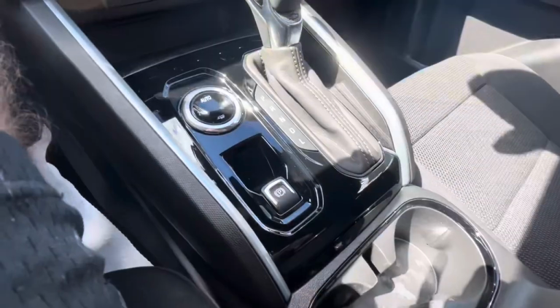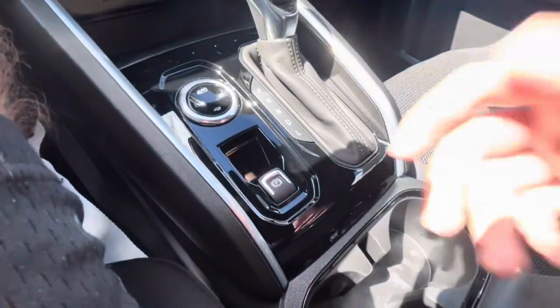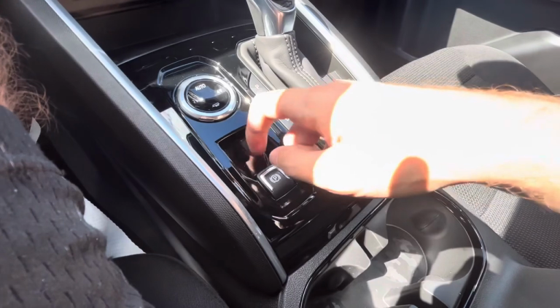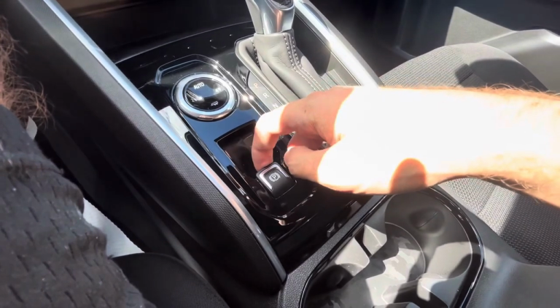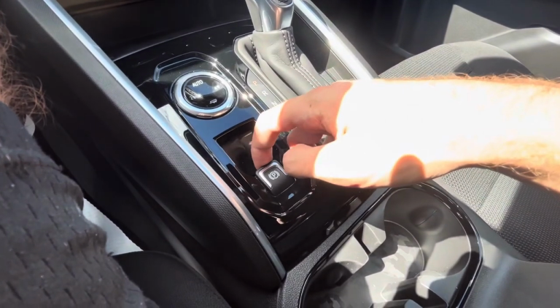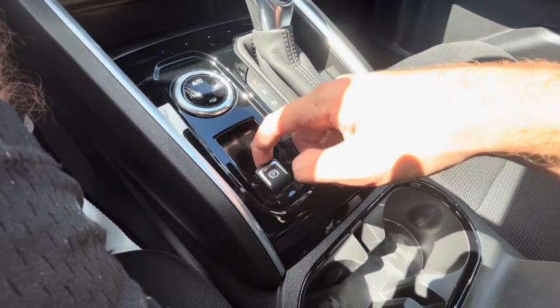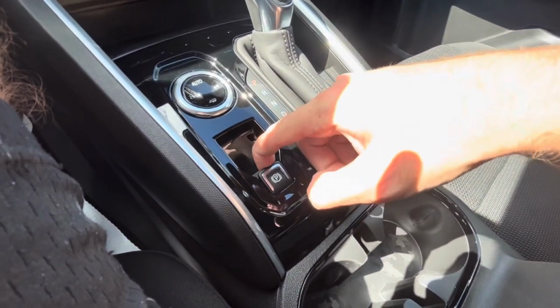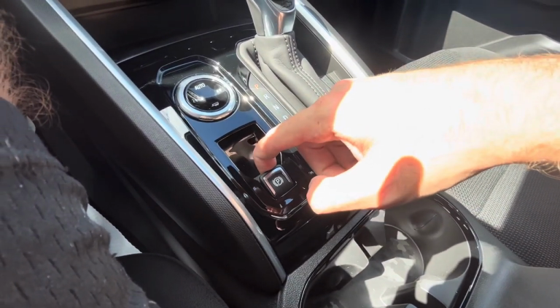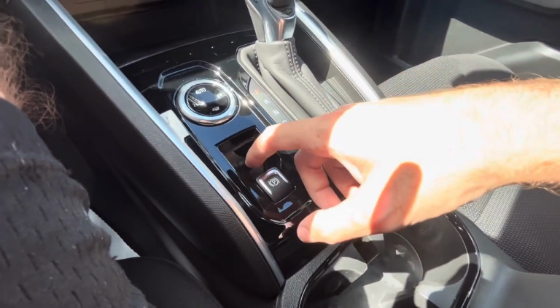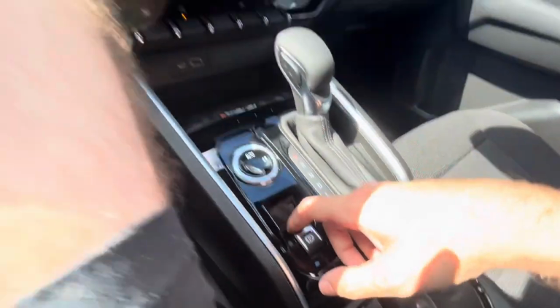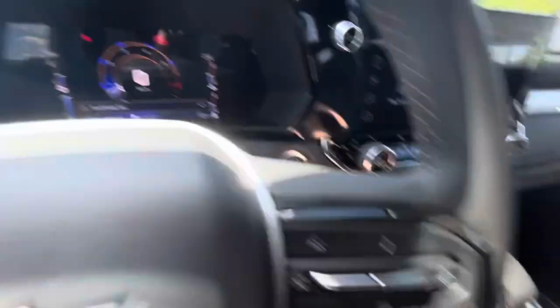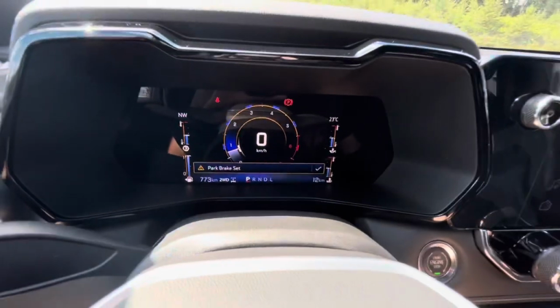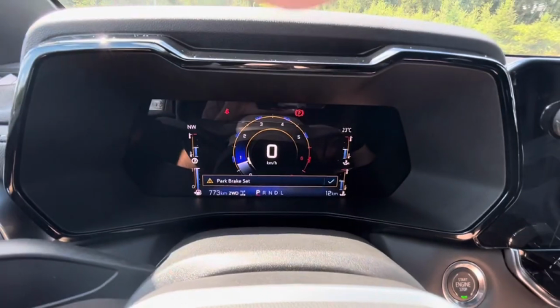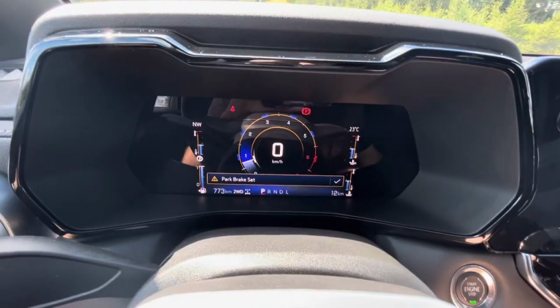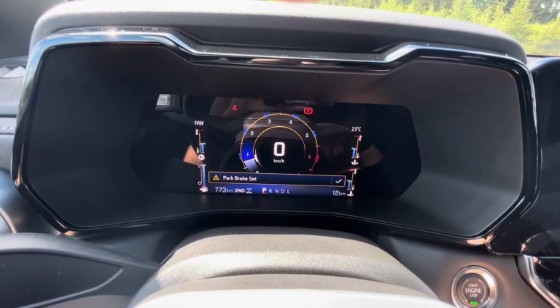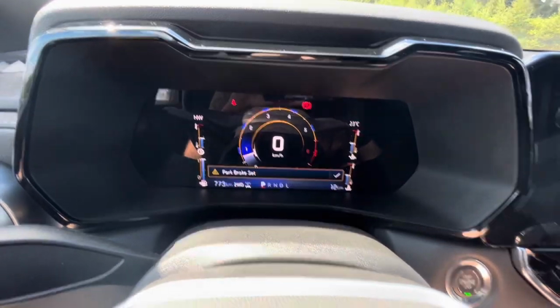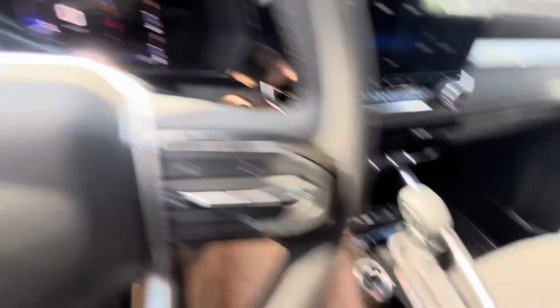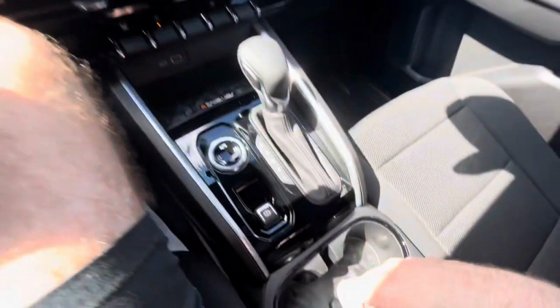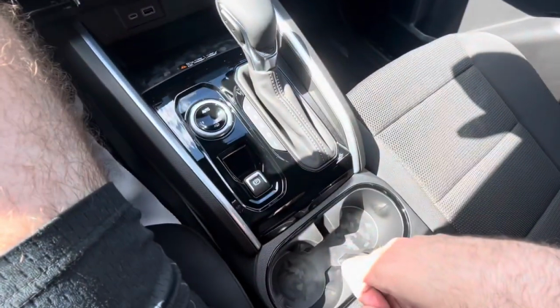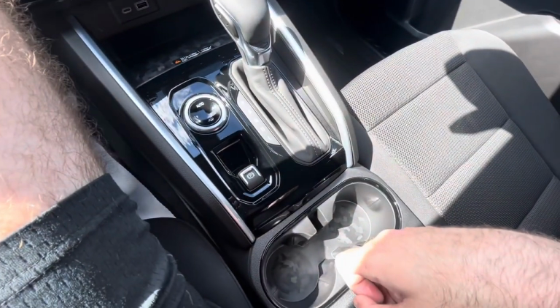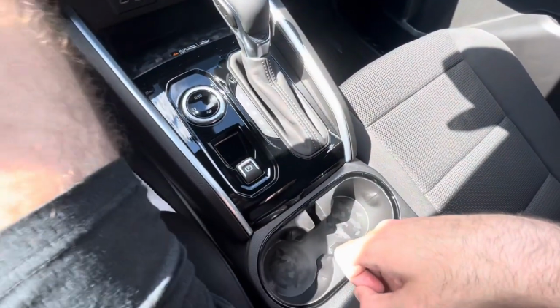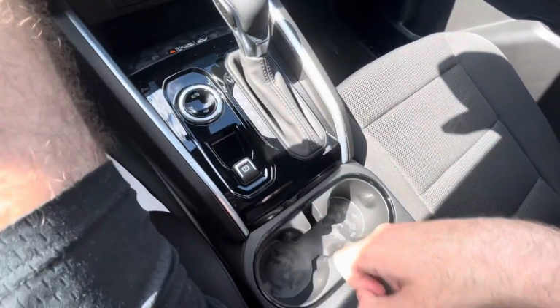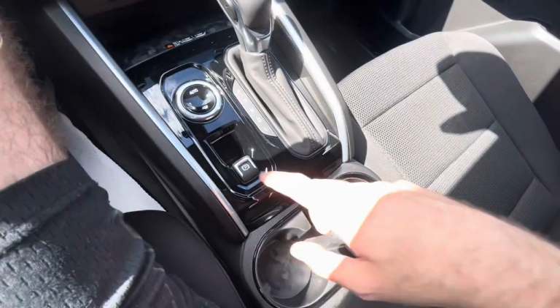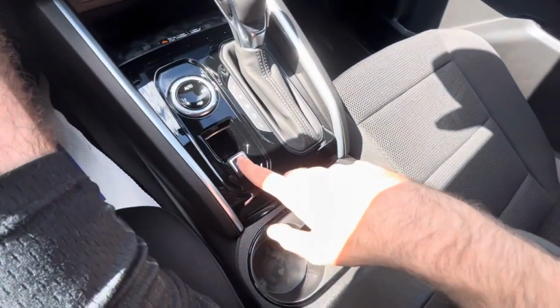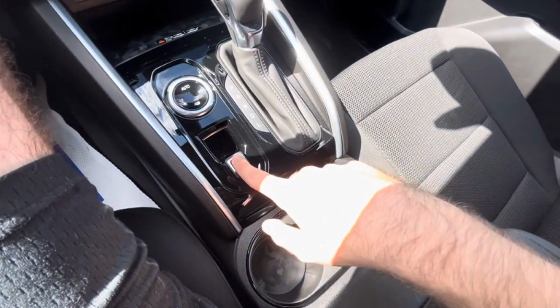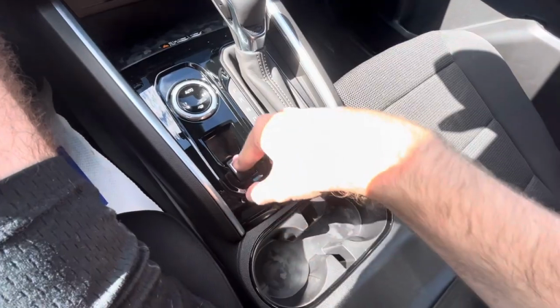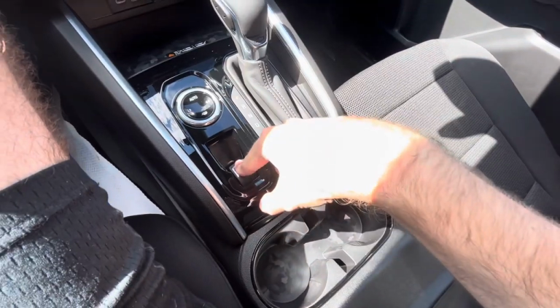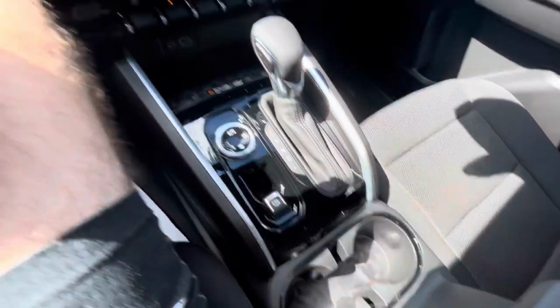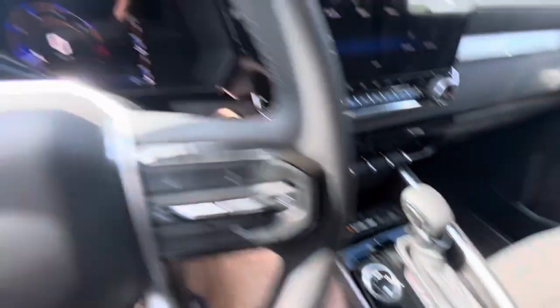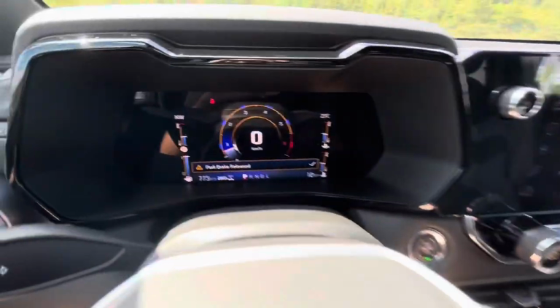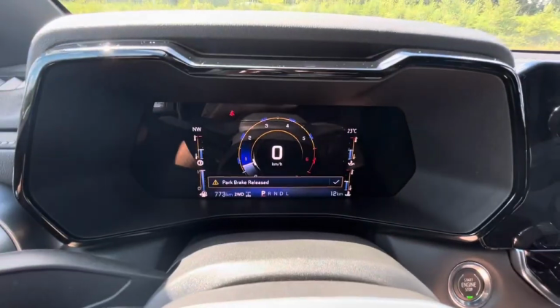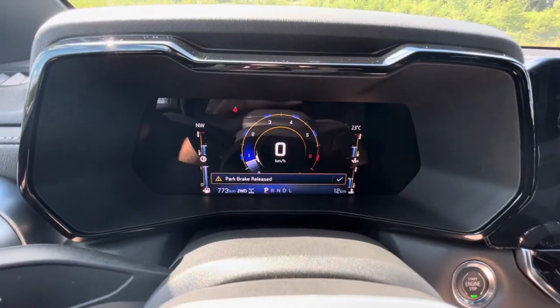It does have an electronic parking brake. Just pull up to engage, and it'll tell you the parking brake is set. To release the parking brake, hold your foot on the brake and push down — parking brake is released.